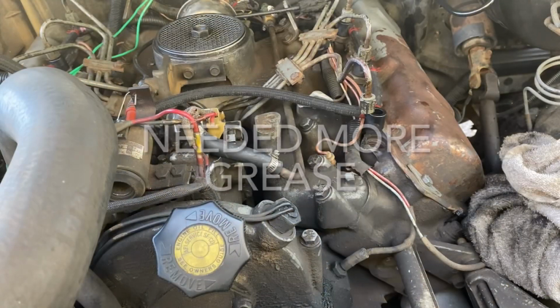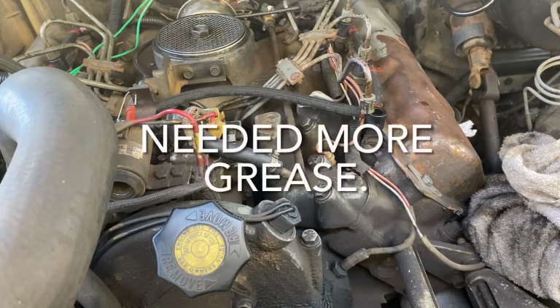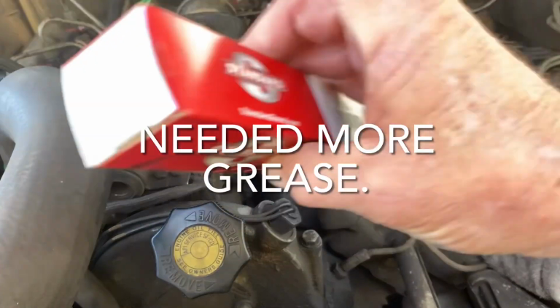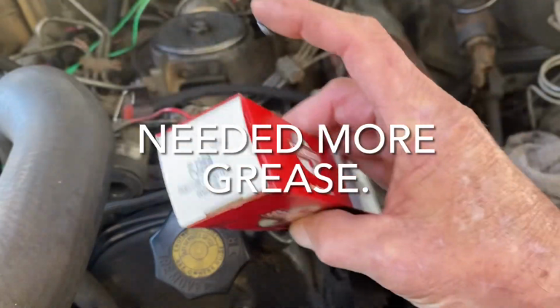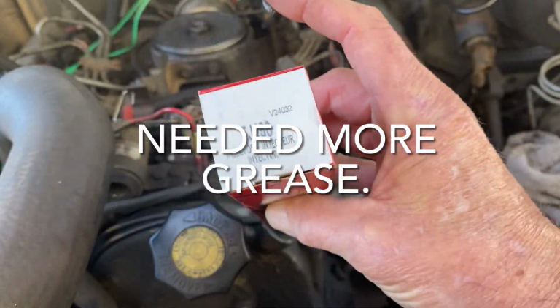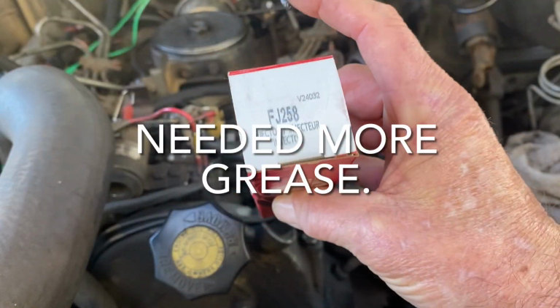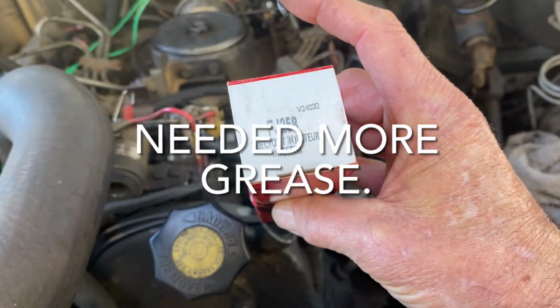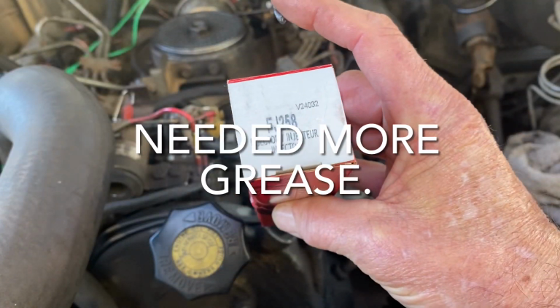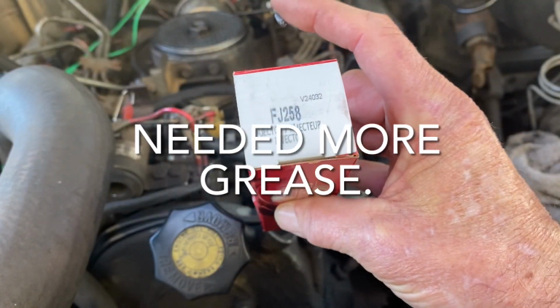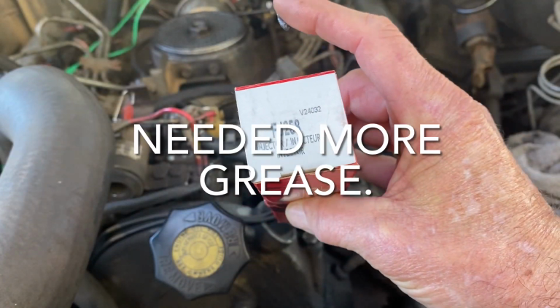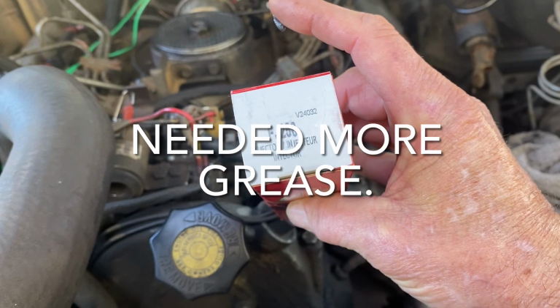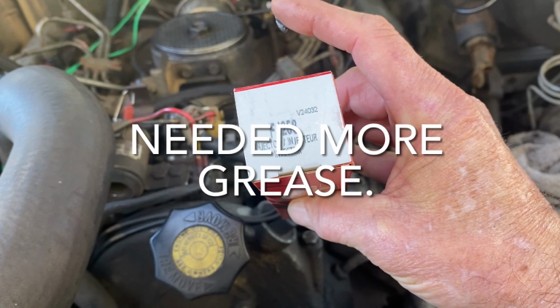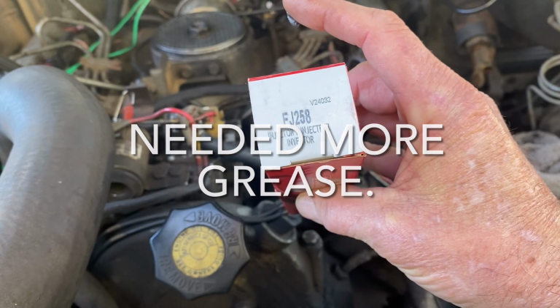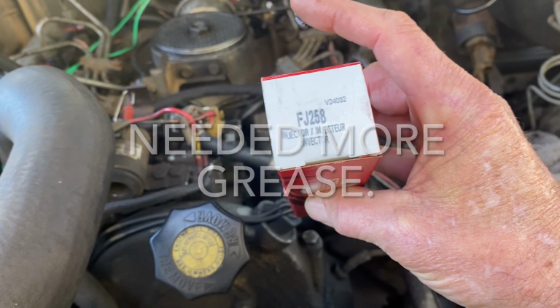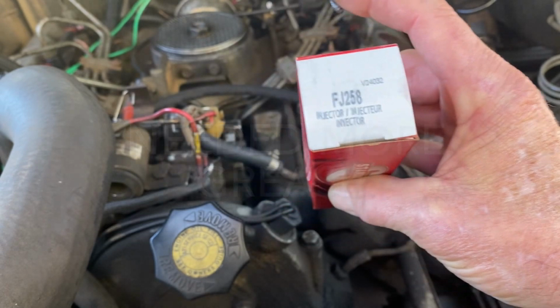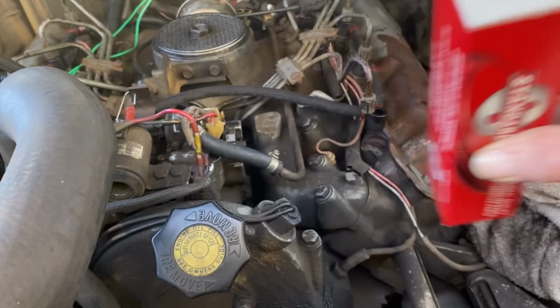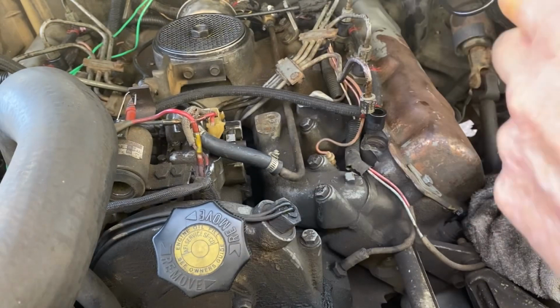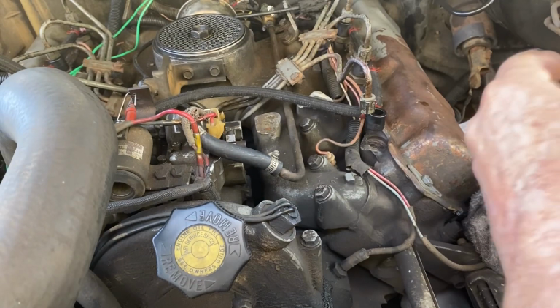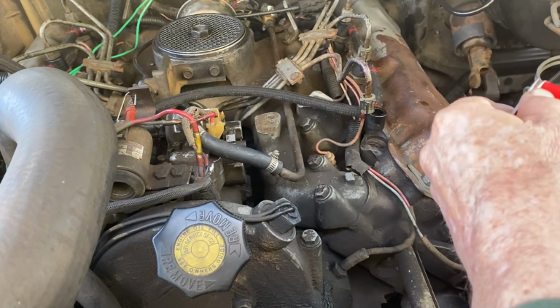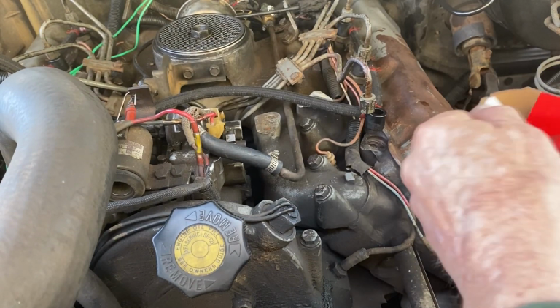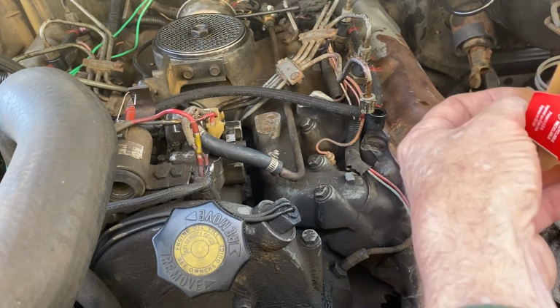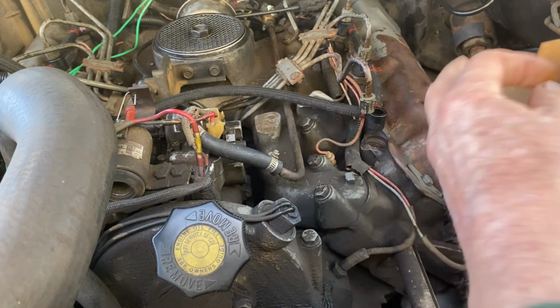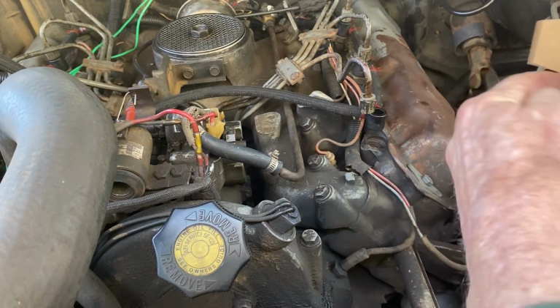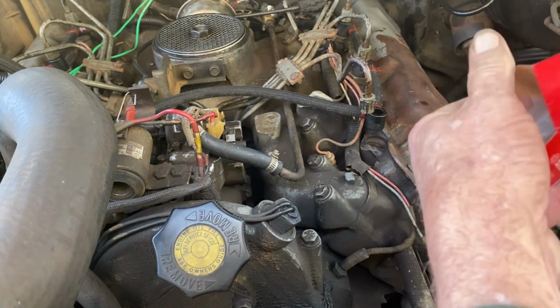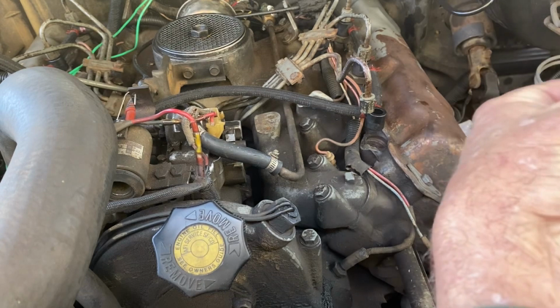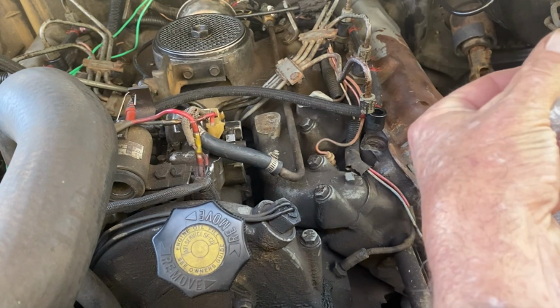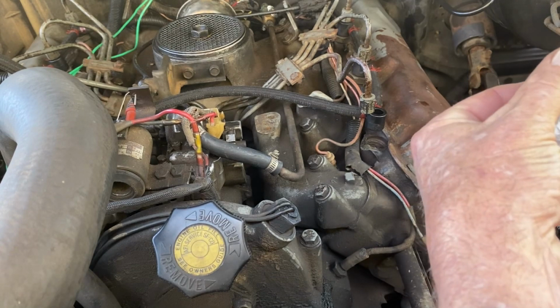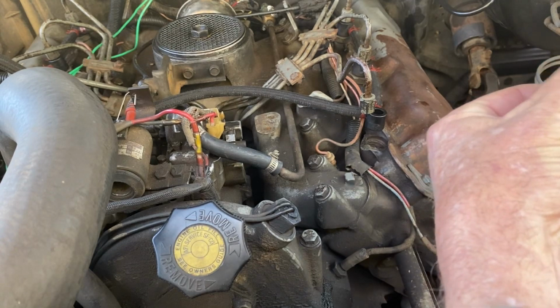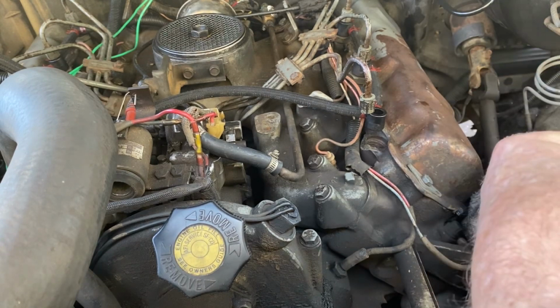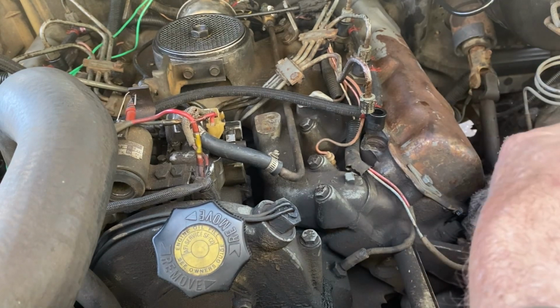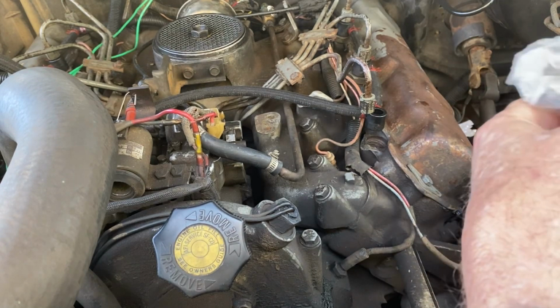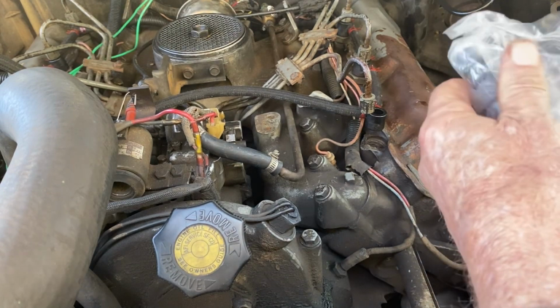I'm putting in a Standard Motor Products — part number FJ258 — 60 bucks on Amazon, guaranteed to actually be made by Standard.